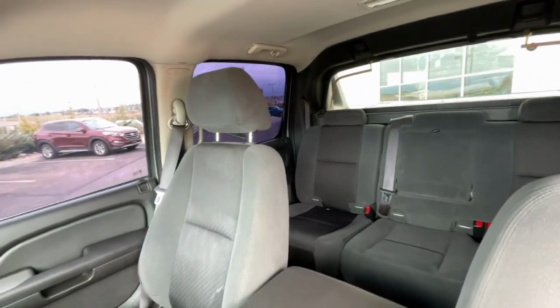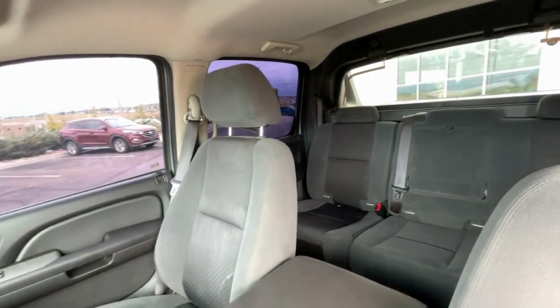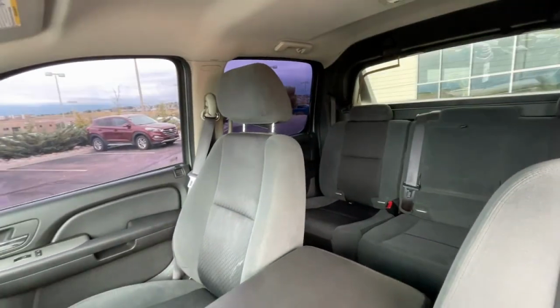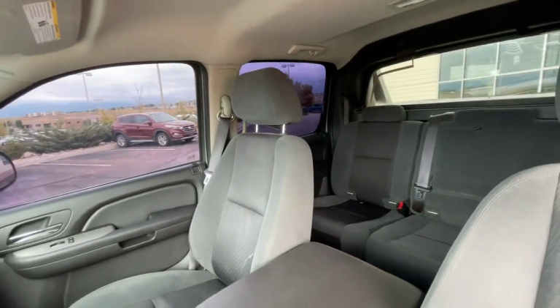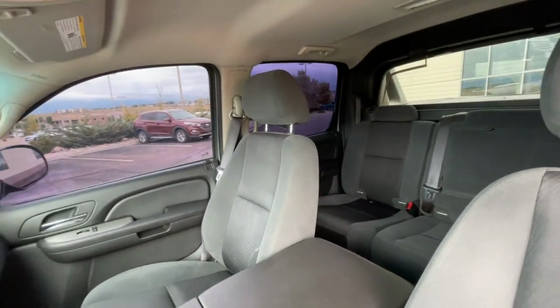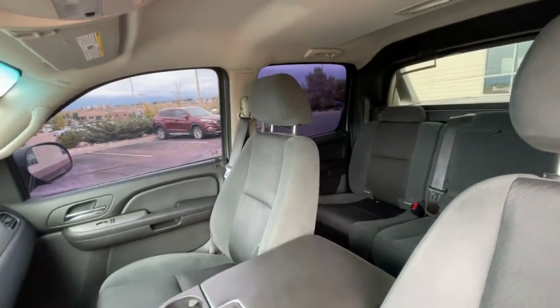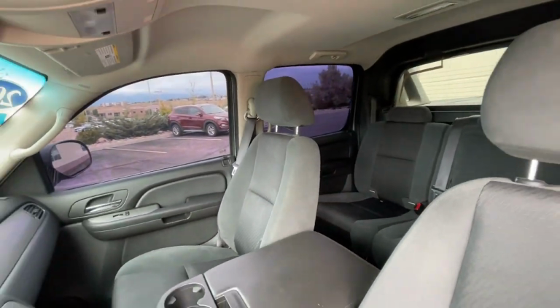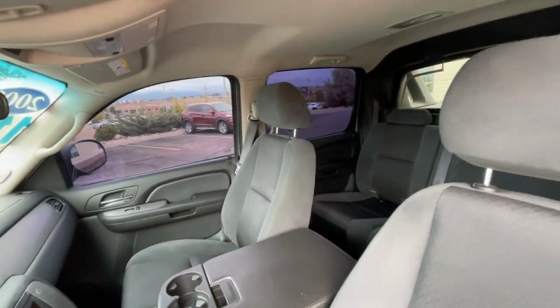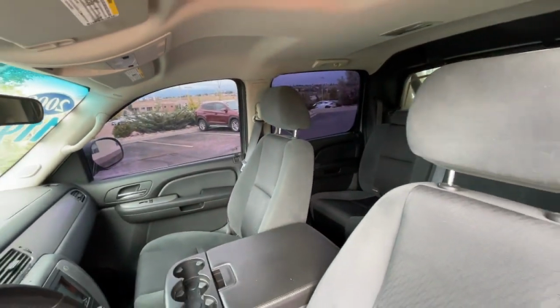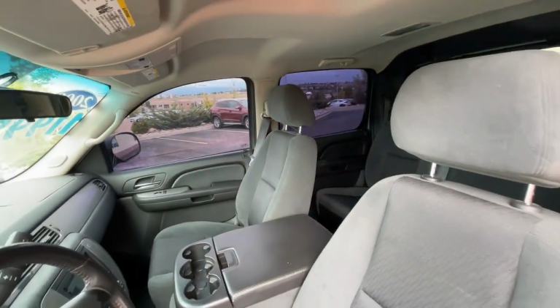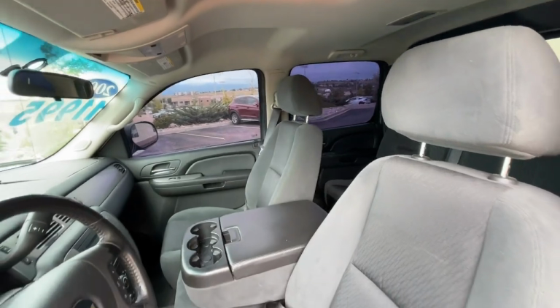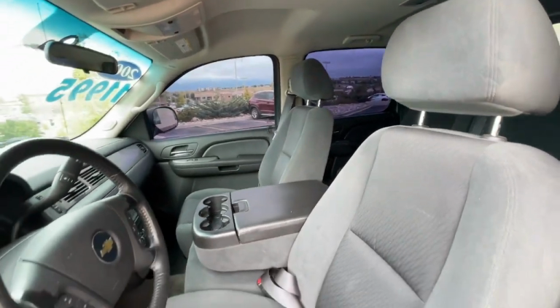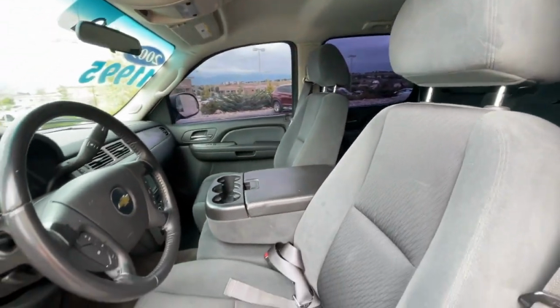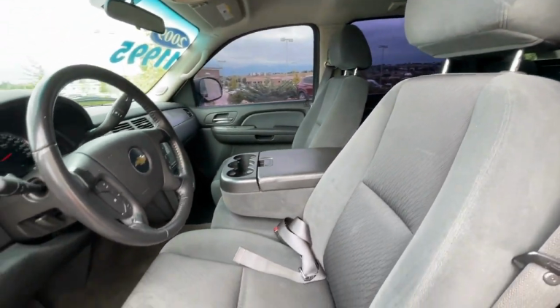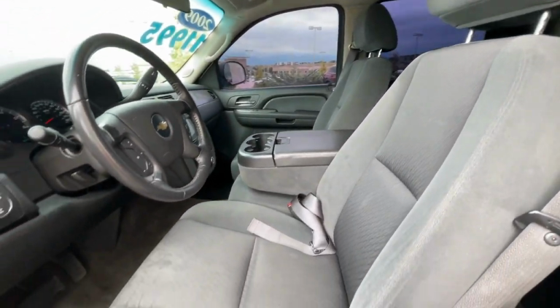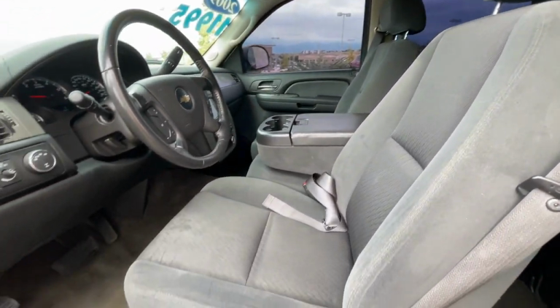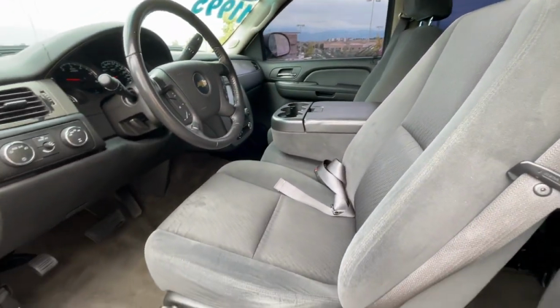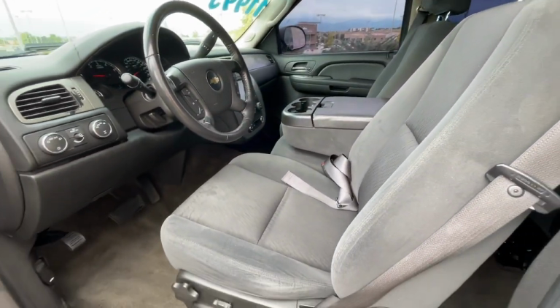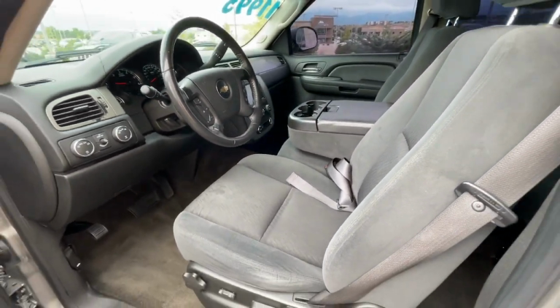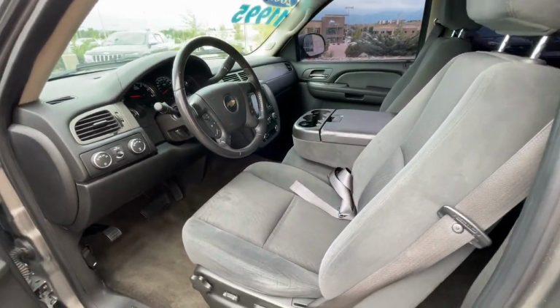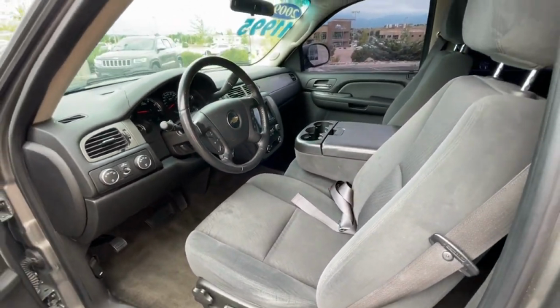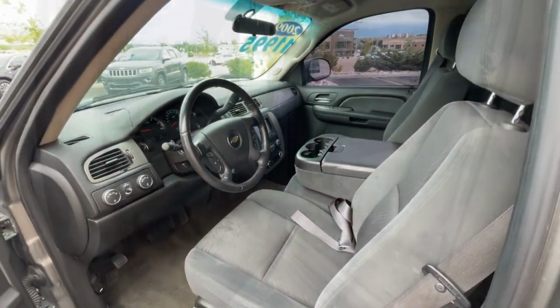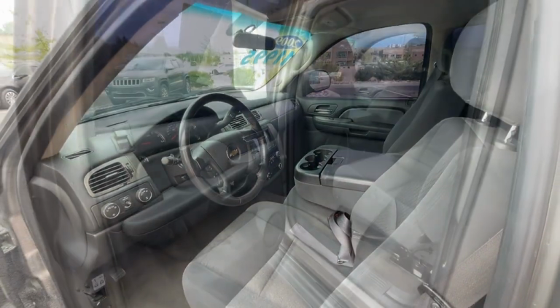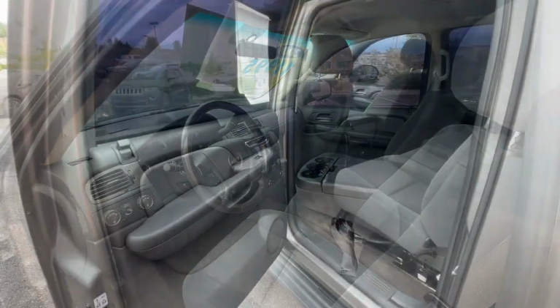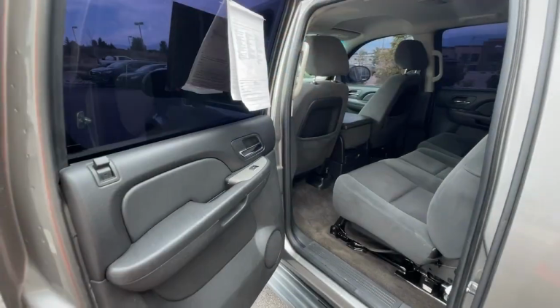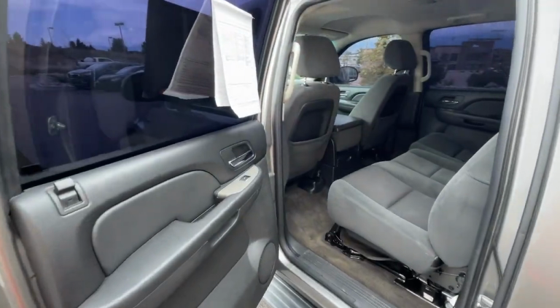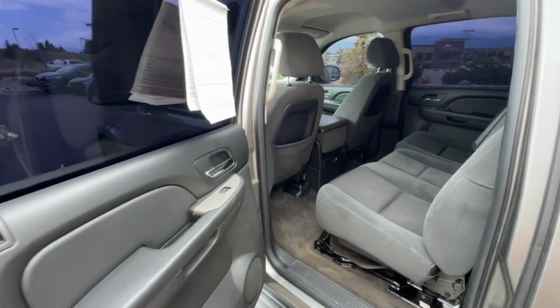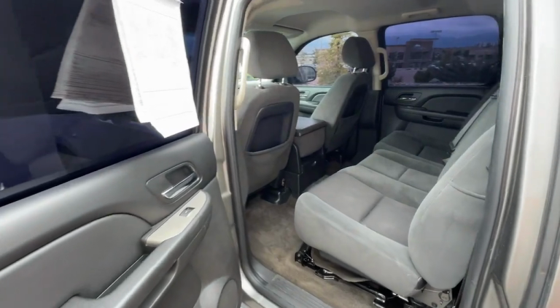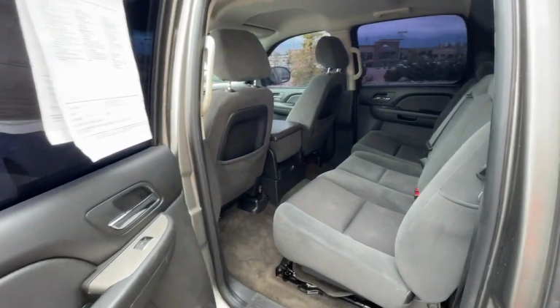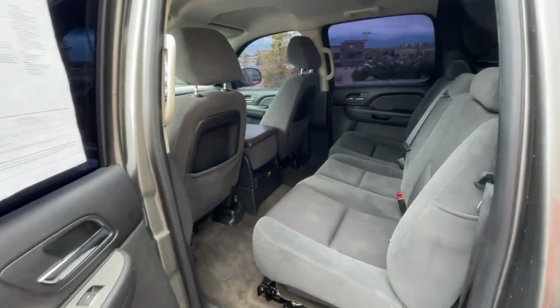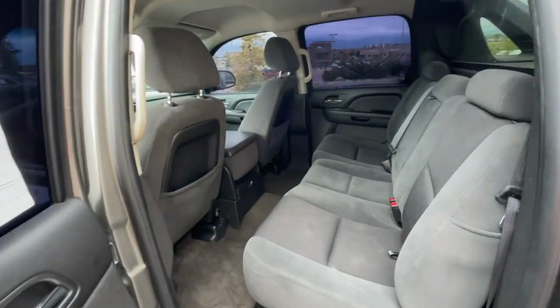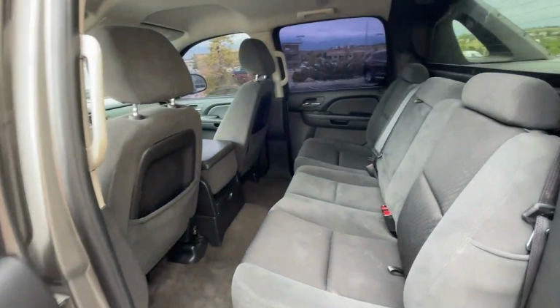Feel comfortable and prepared in this versatile Avalanche. Treat yourself to a test drive today. Our staff will toss you the keys and give you an outstanding customer experience.